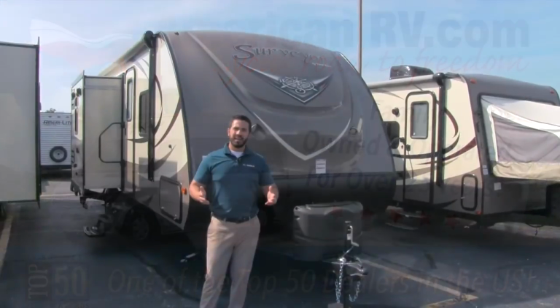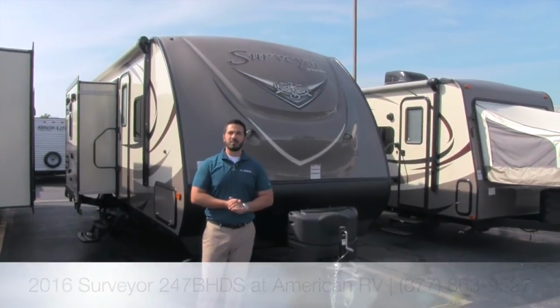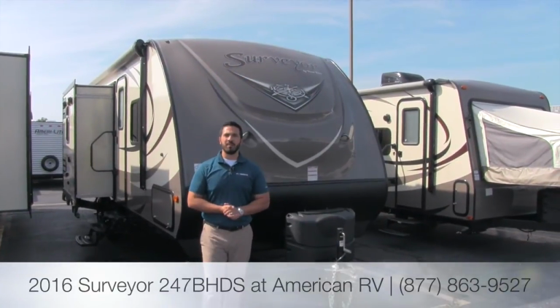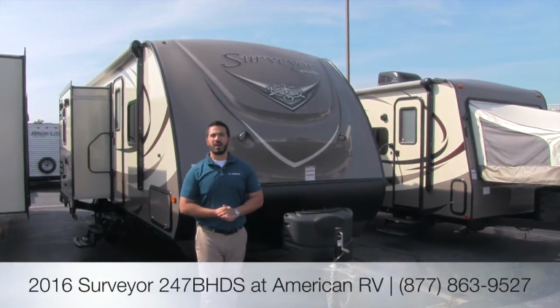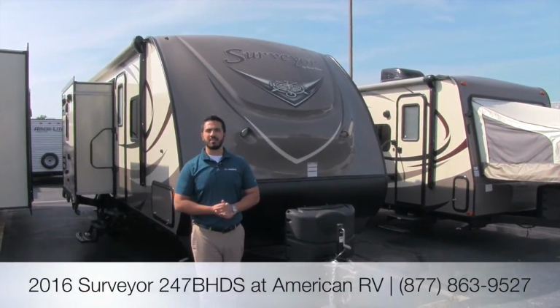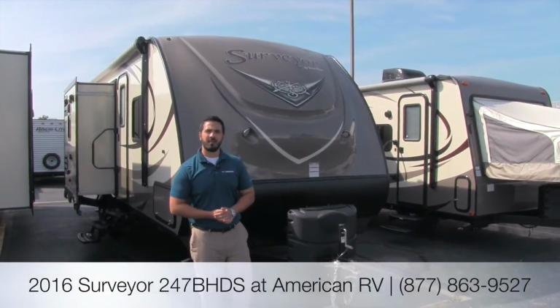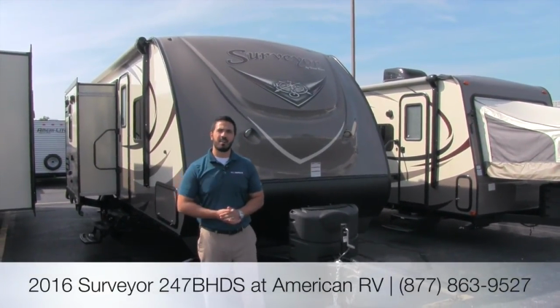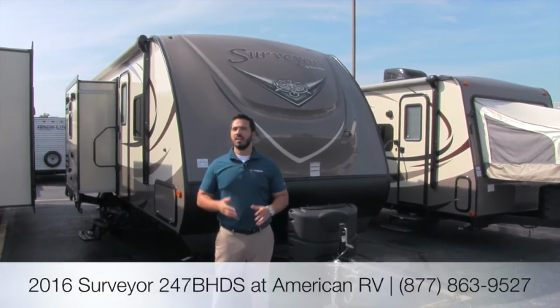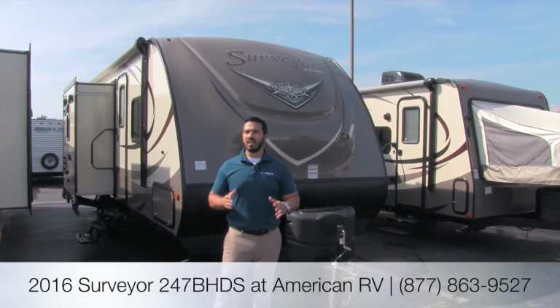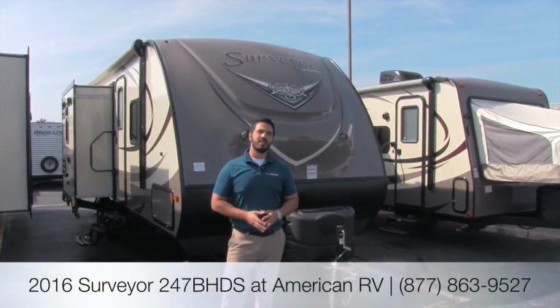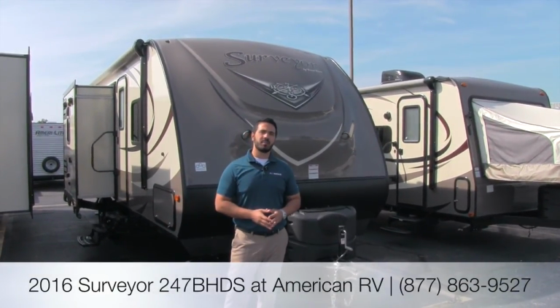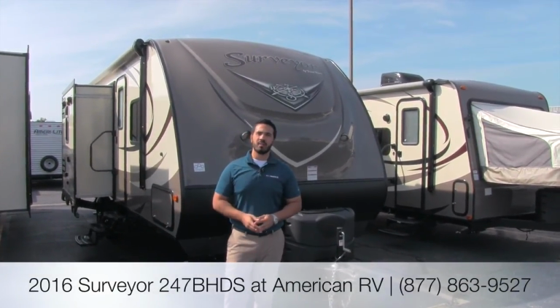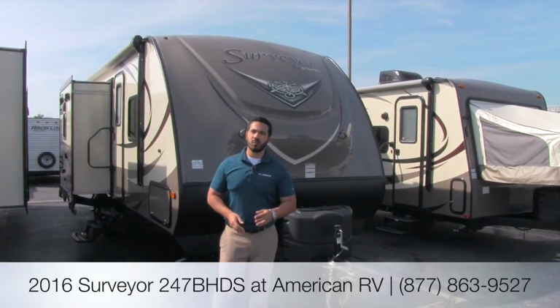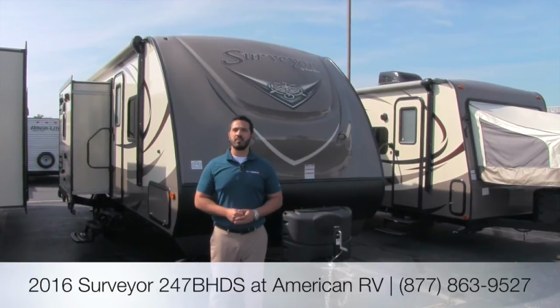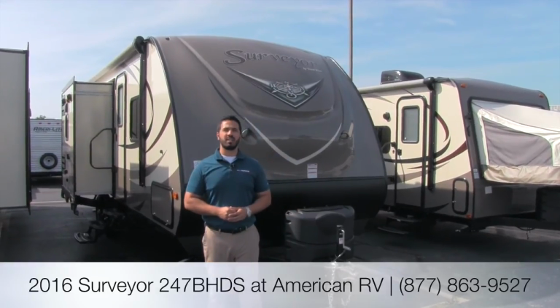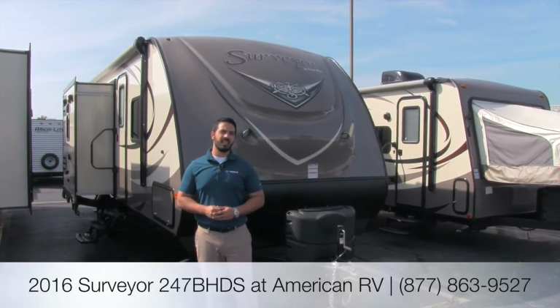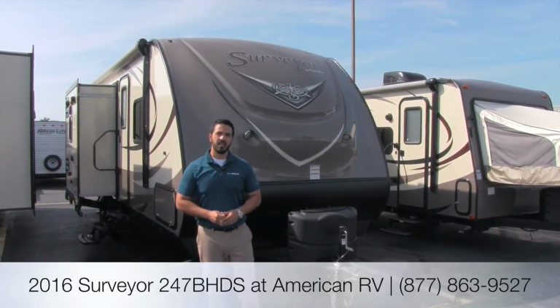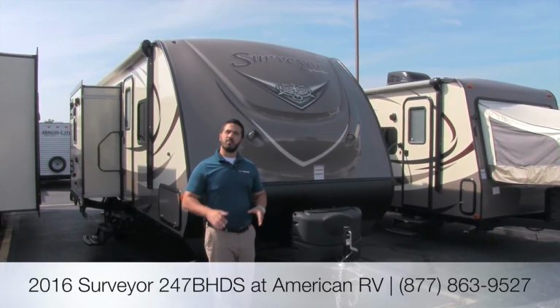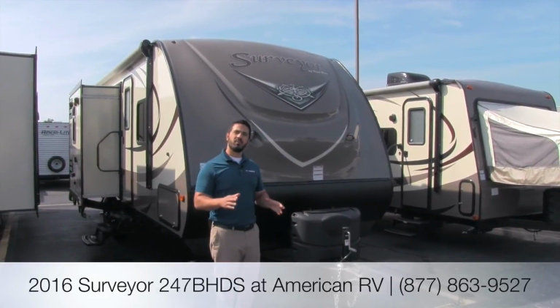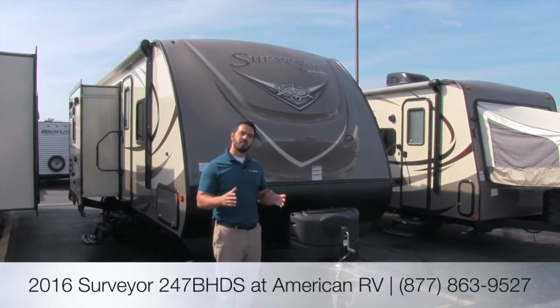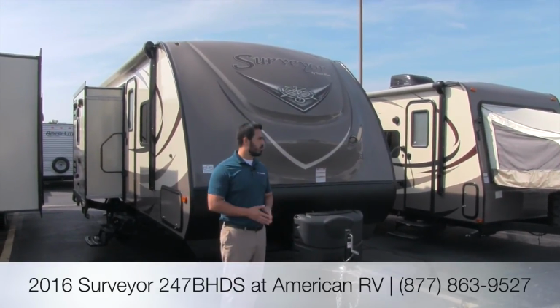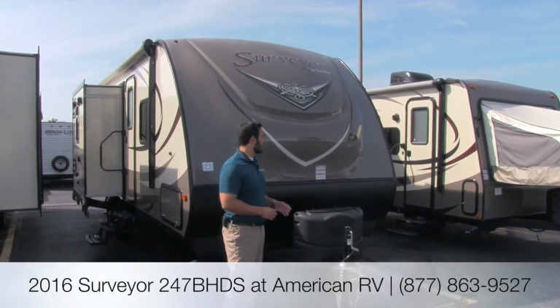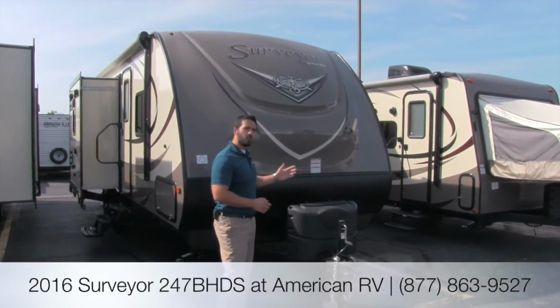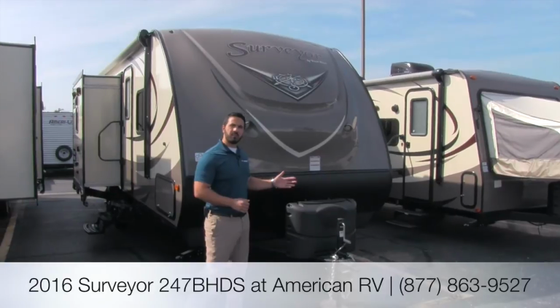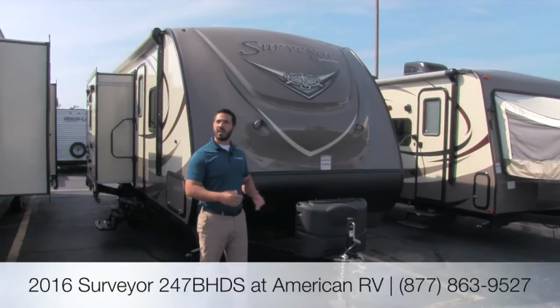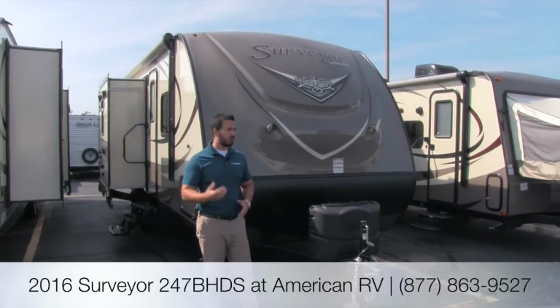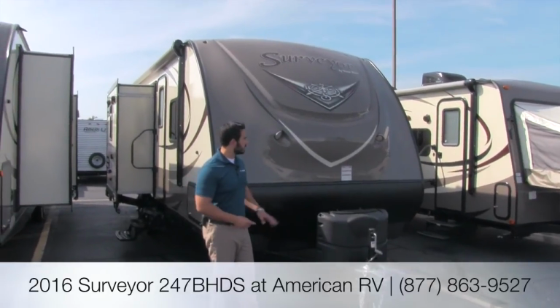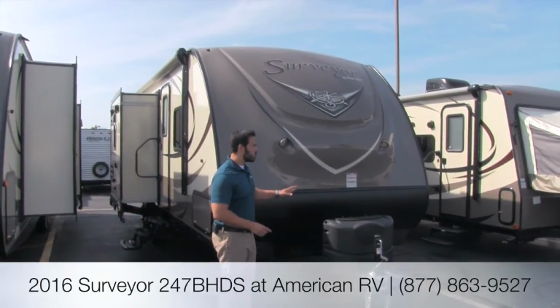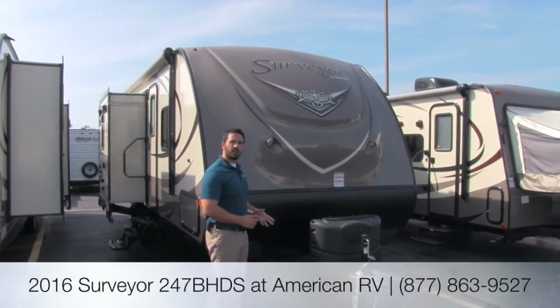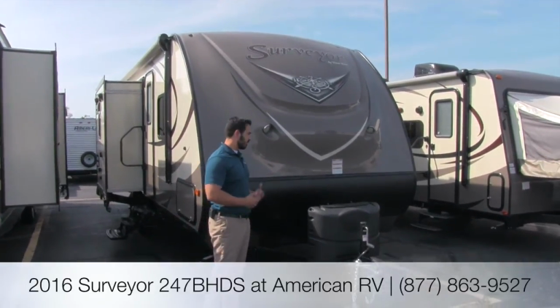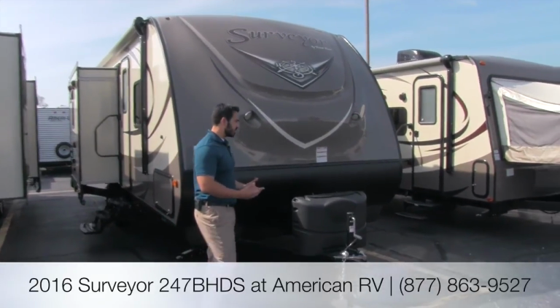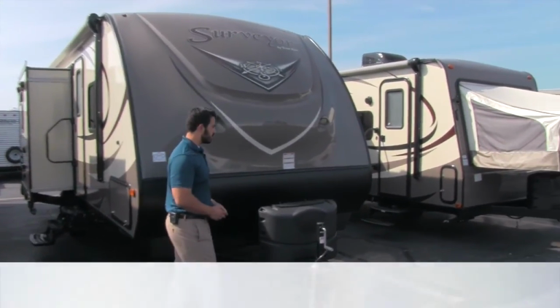Hi folks, I'm Ian Baker, the product specialist here at American RV. Today we're going to talk about the Surveyor 247BHDS. It's a beautiful double slide bunkhouse with a great floor plan and a ton of amenities. Let's go ahead and start on some of the features of the outside.